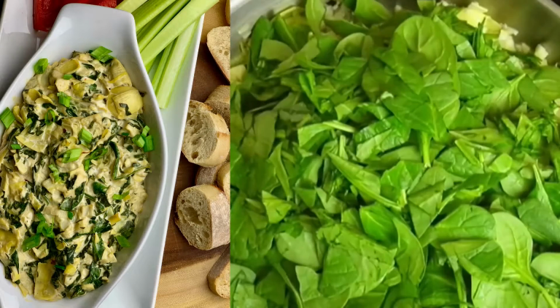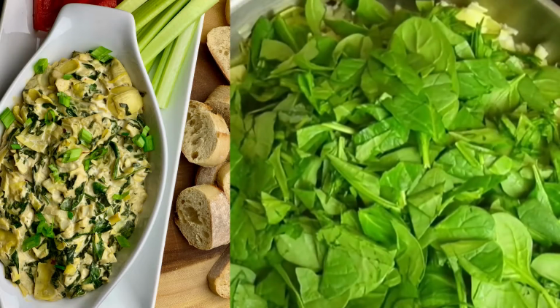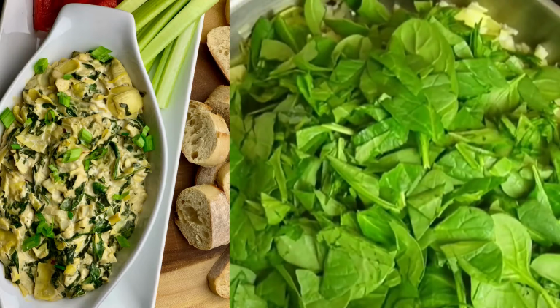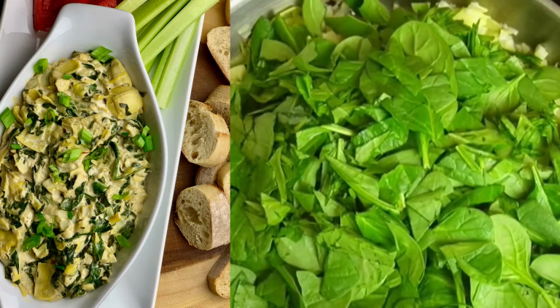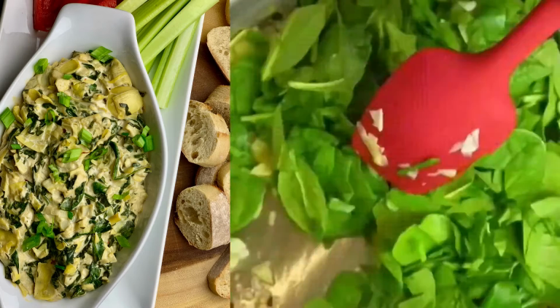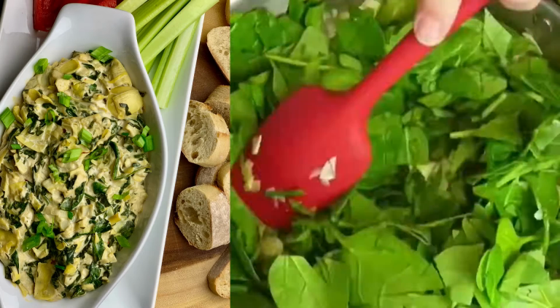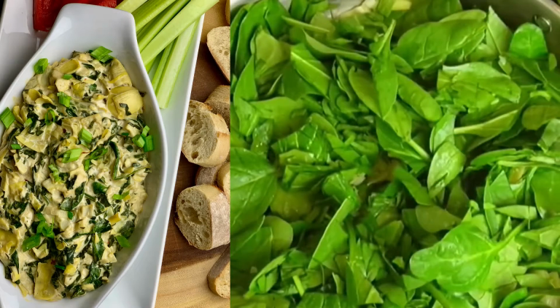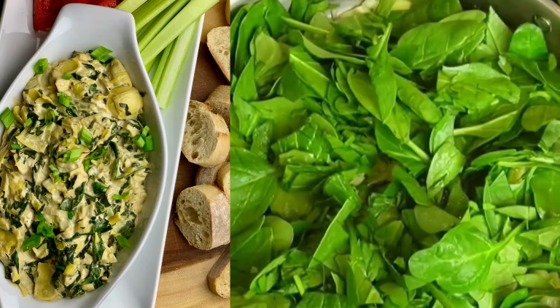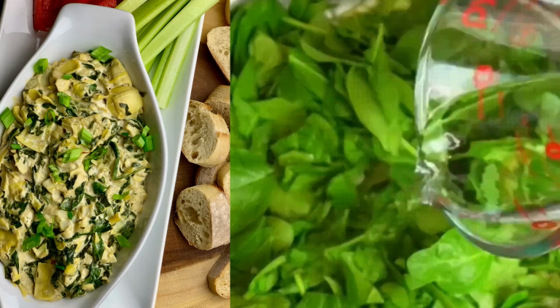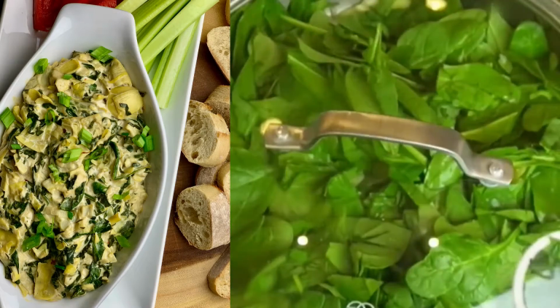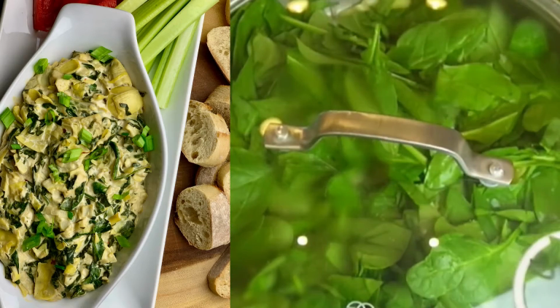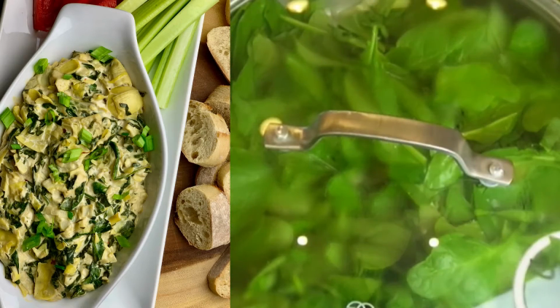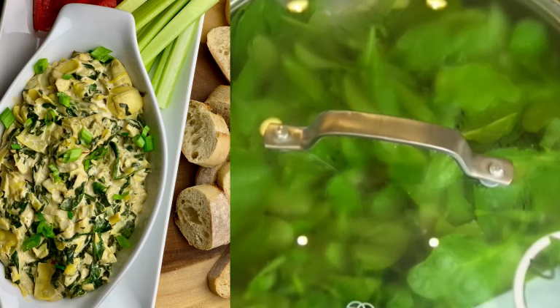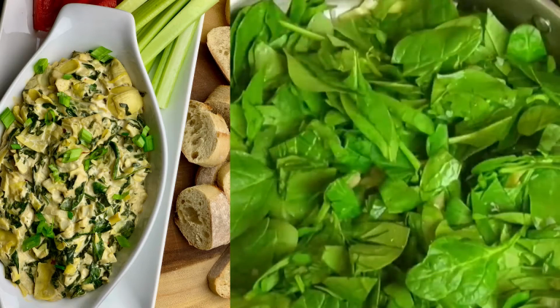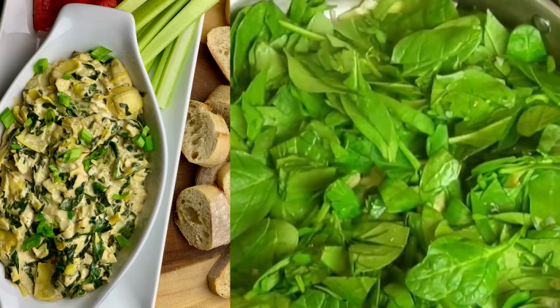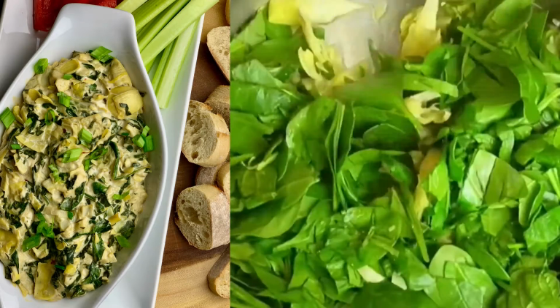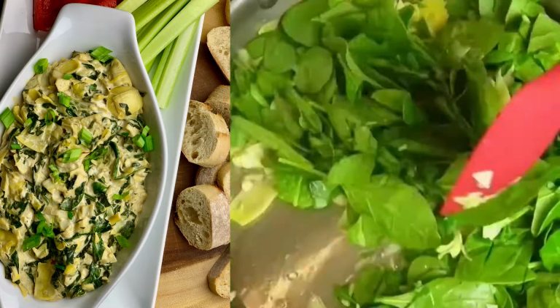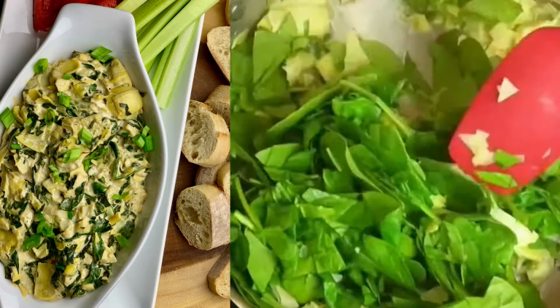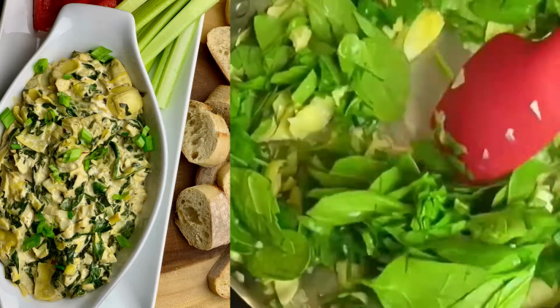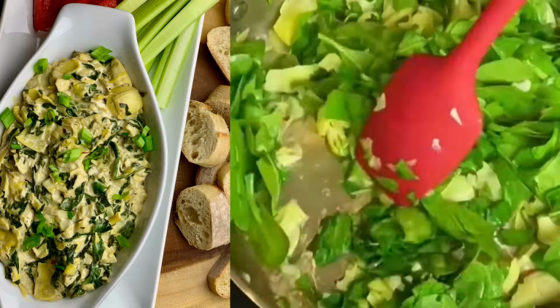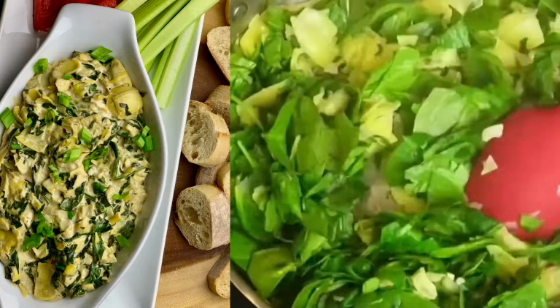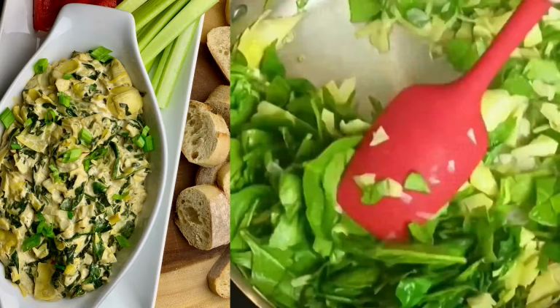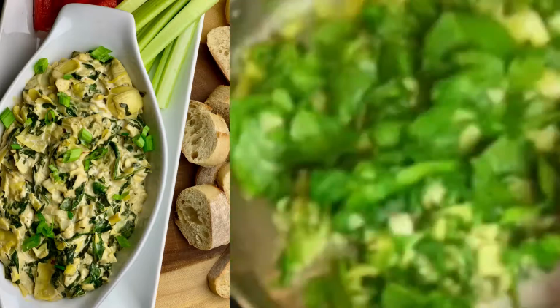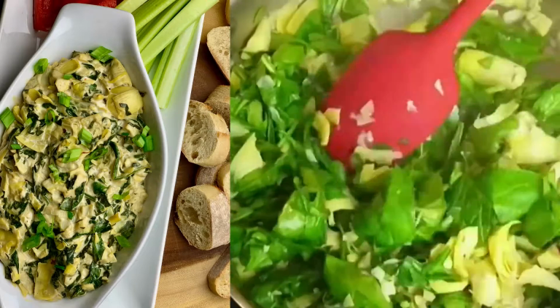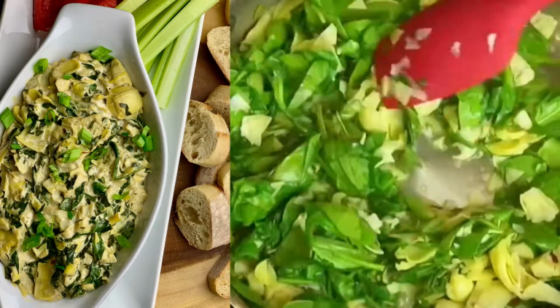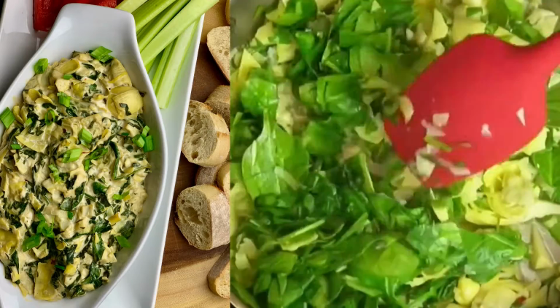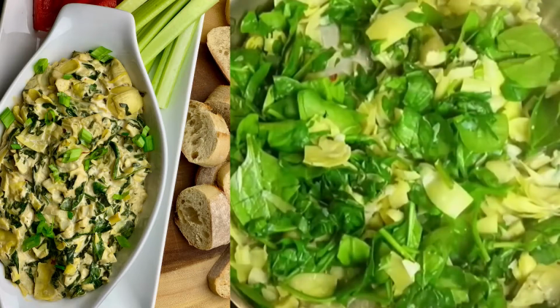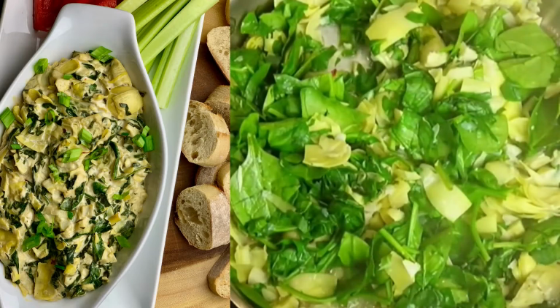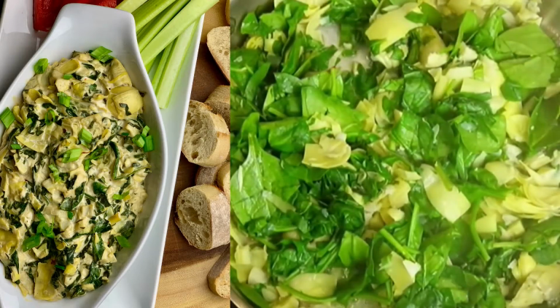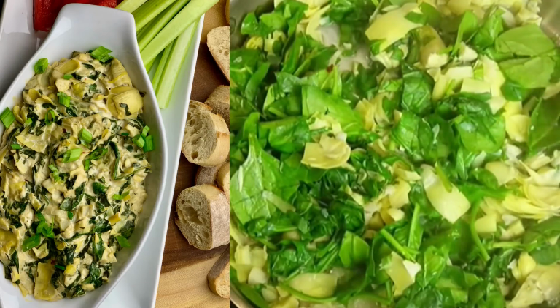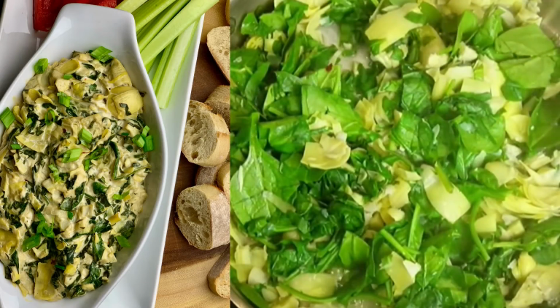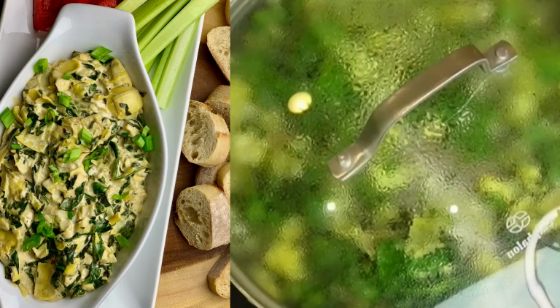Add in the spinach and stir everything together. You can add a little bit of water if you want. Put the lid on for about a minute or so, then stir everything together and get it ready for the next step.